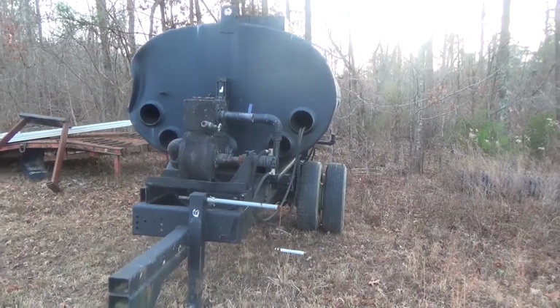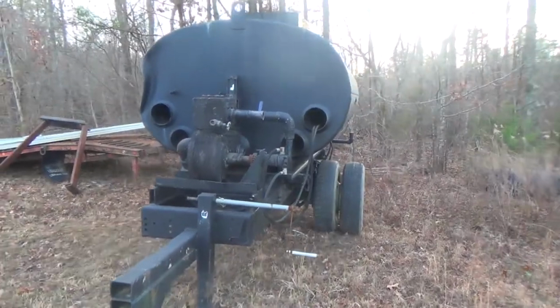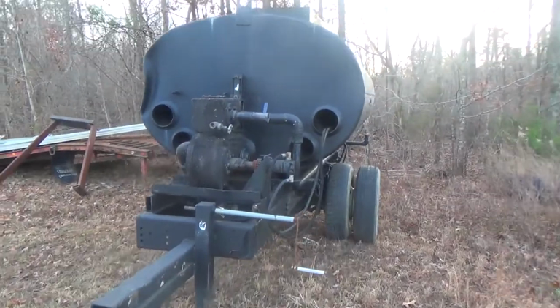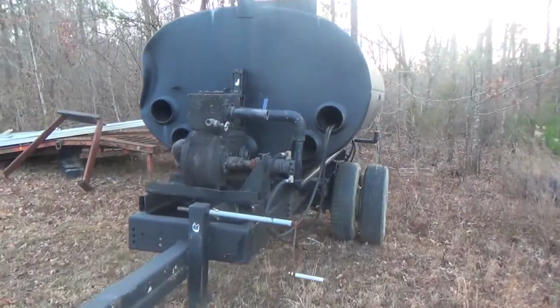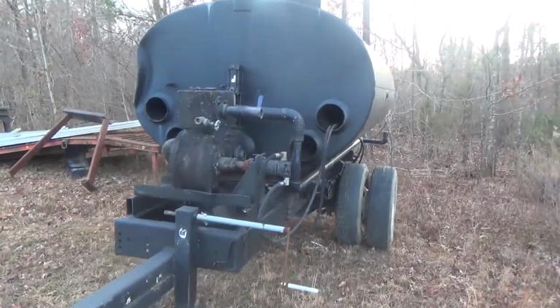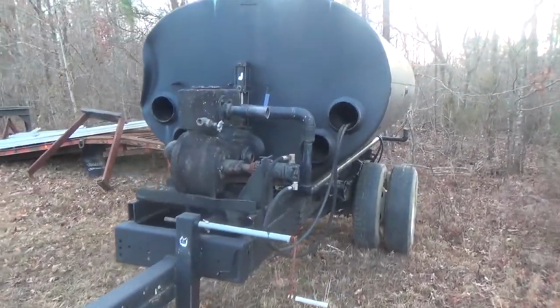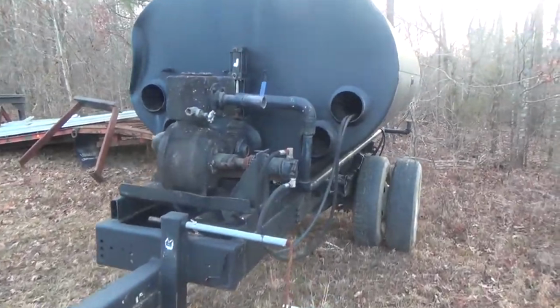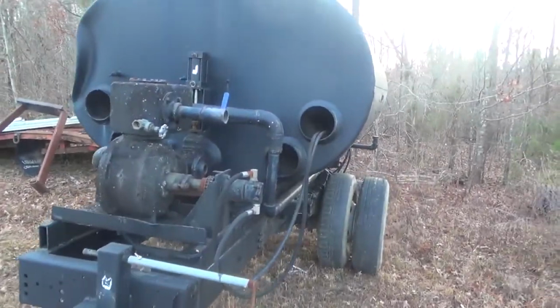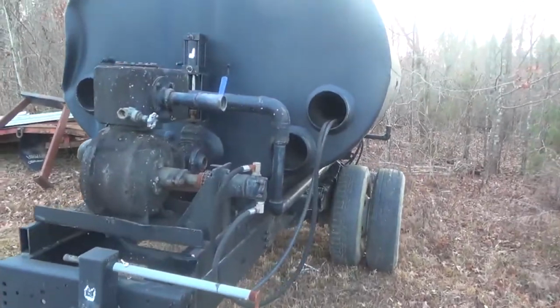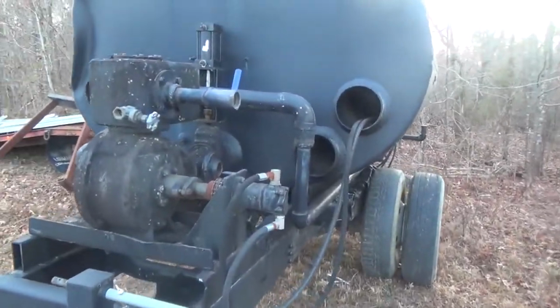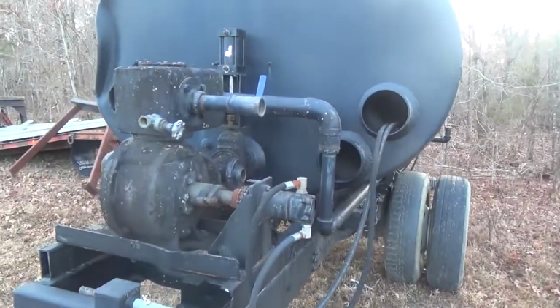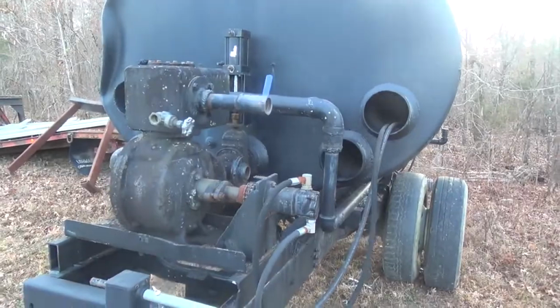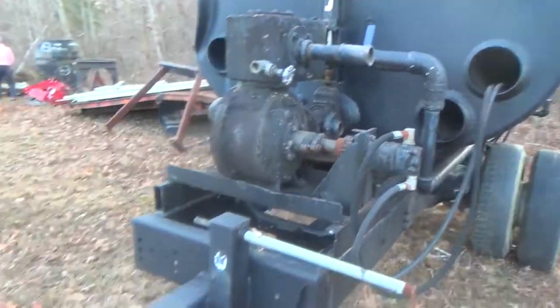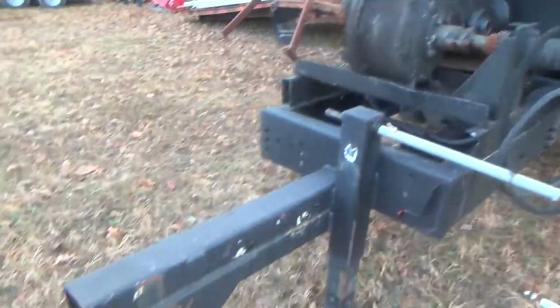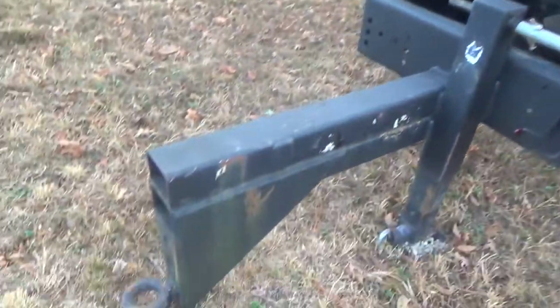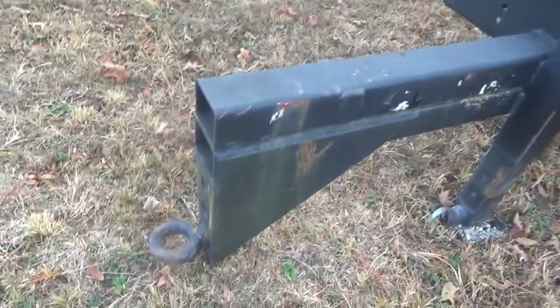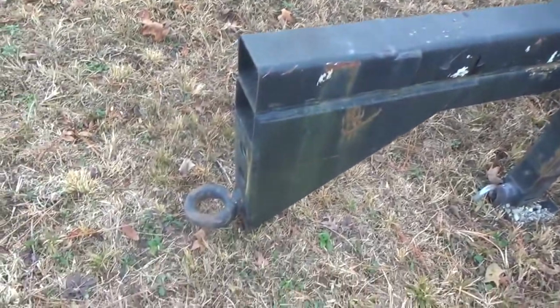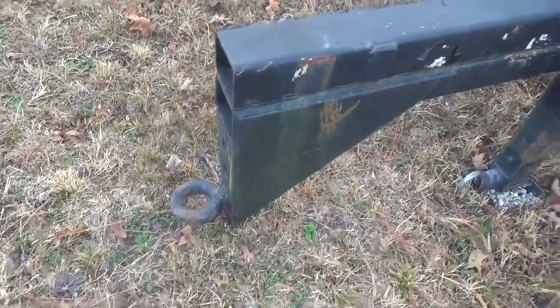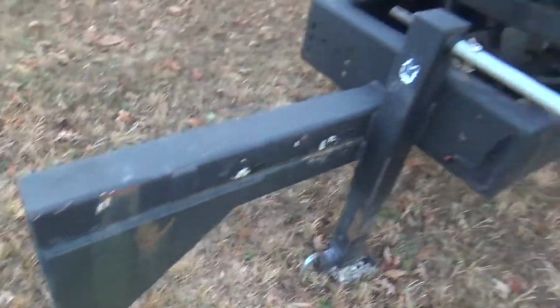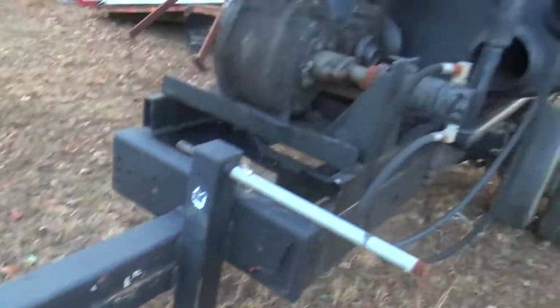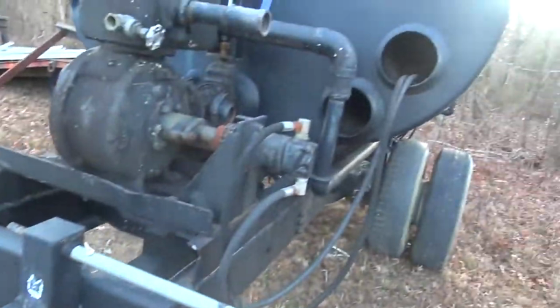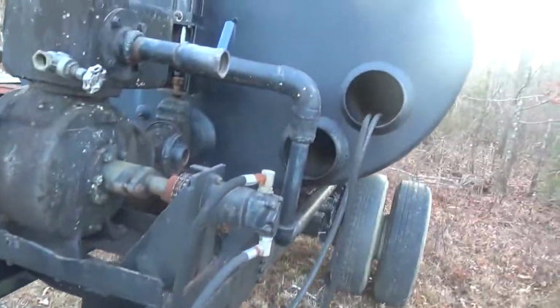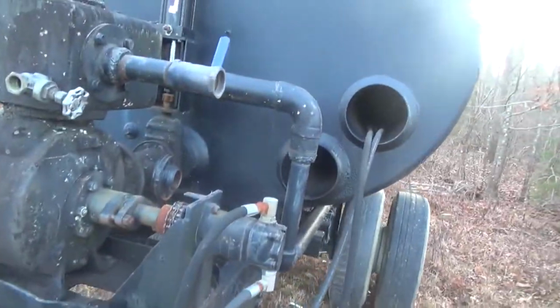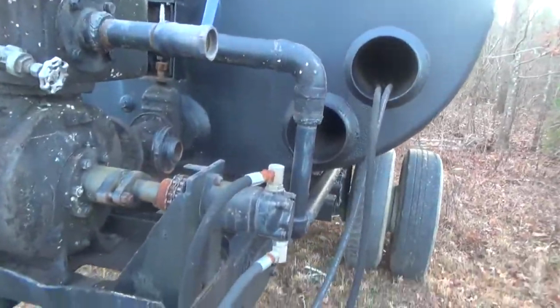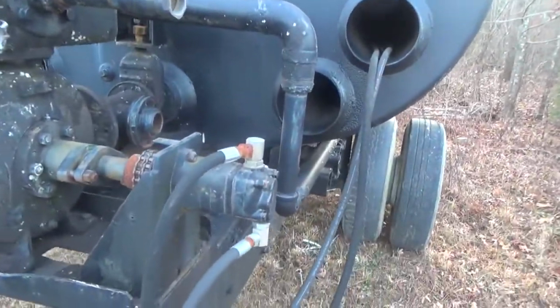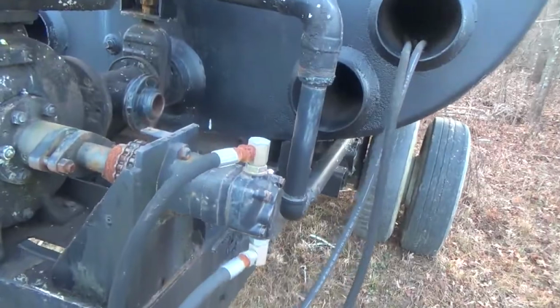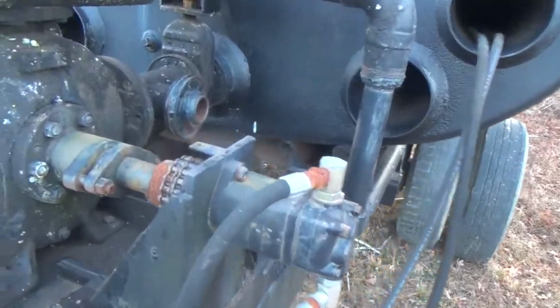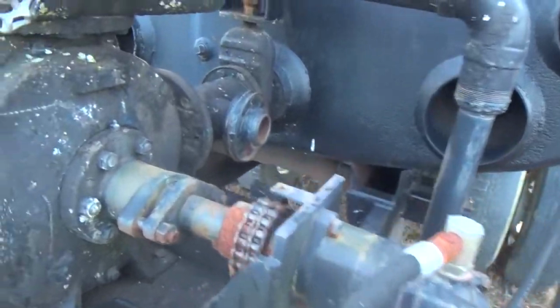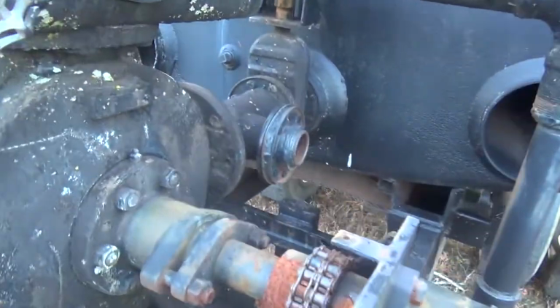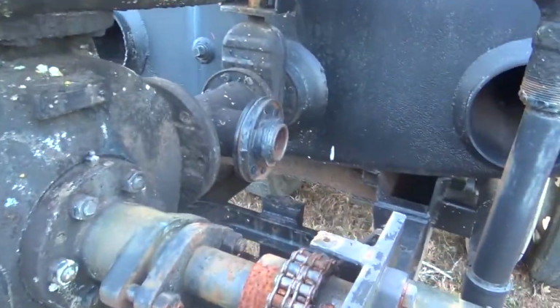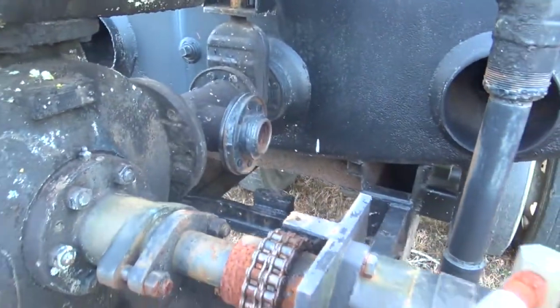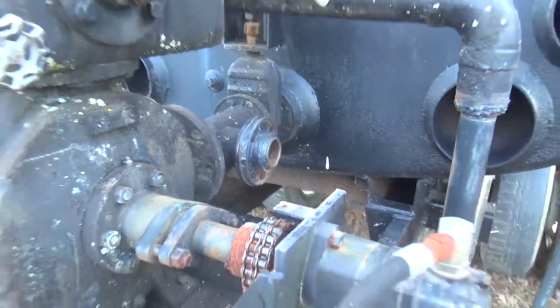What we have here is a homemade water truck — a water tank mounted on a truck frame, pulls with a panel hitch. It's got a hydraulic pump on it, and the pump is in working order.